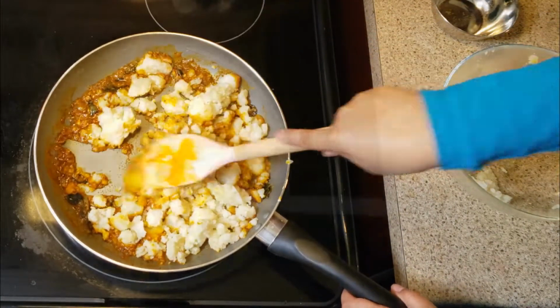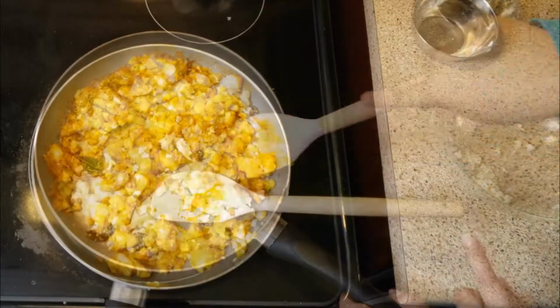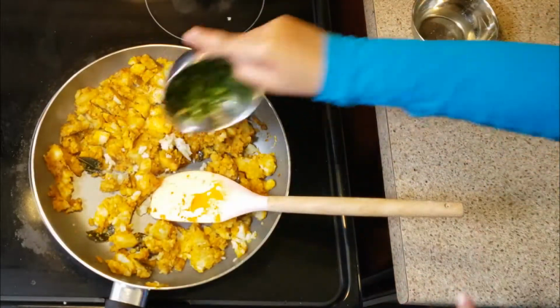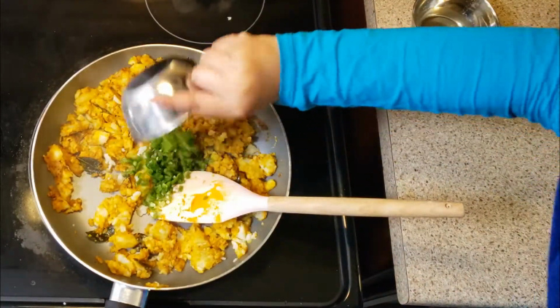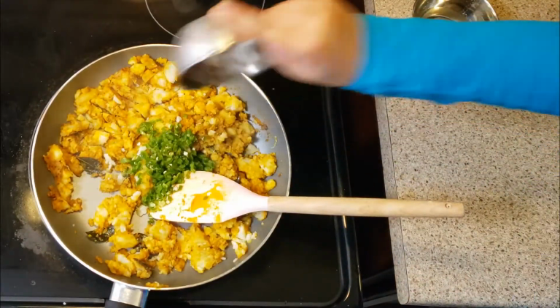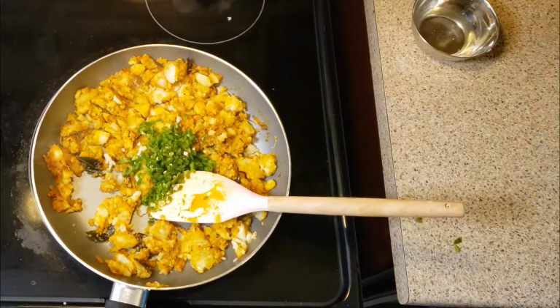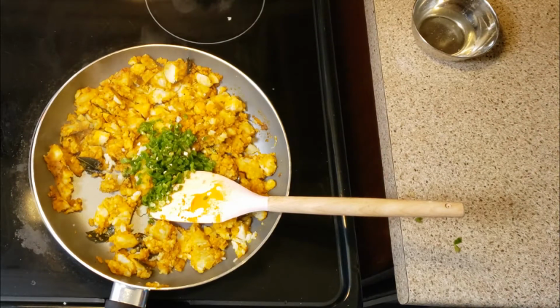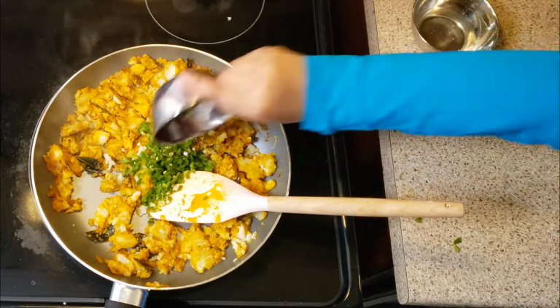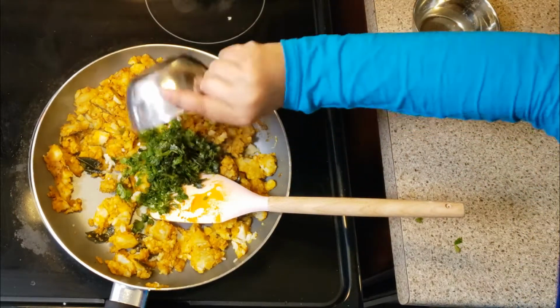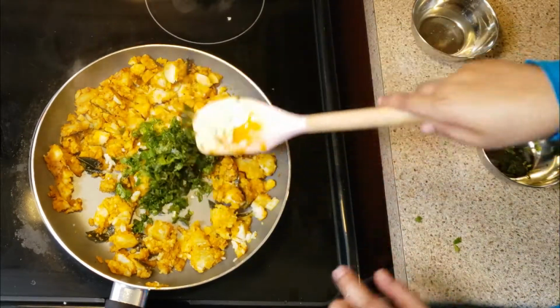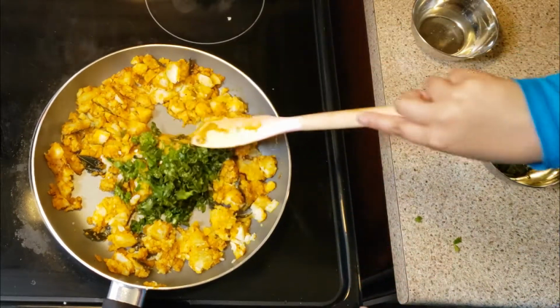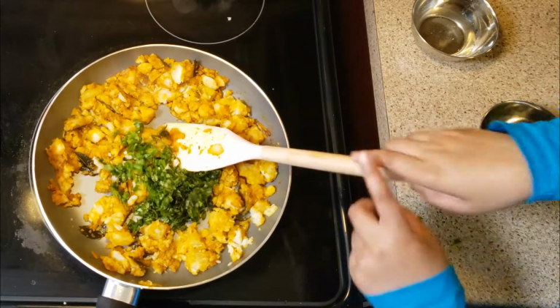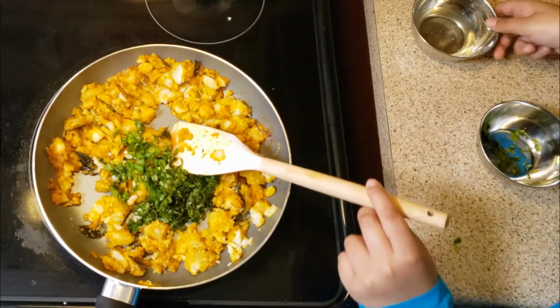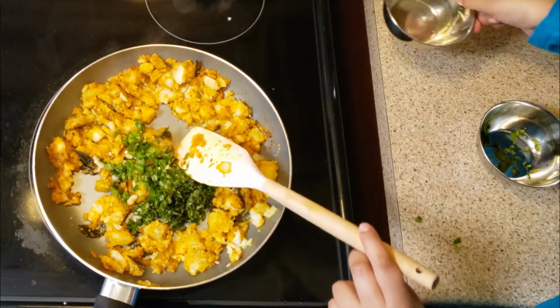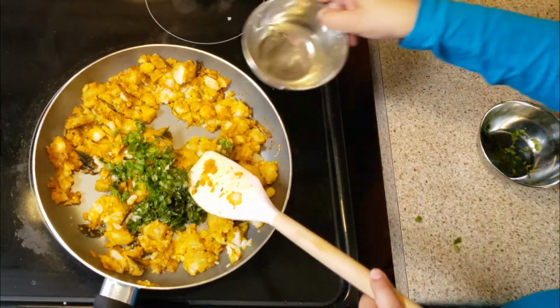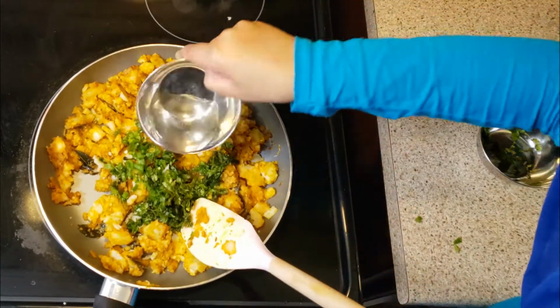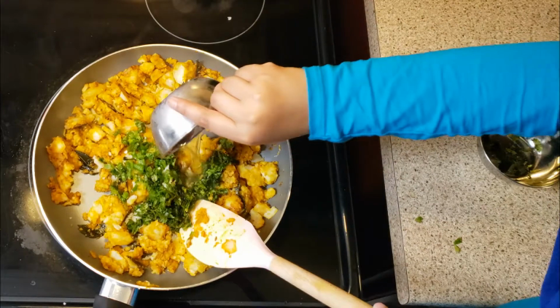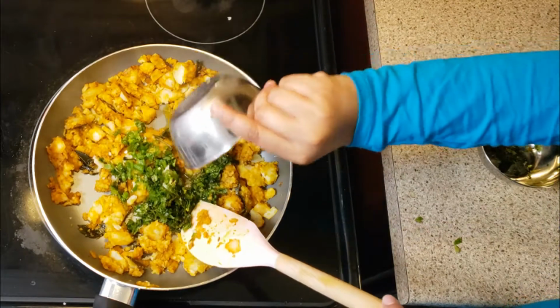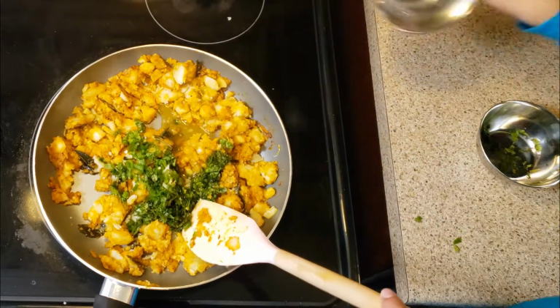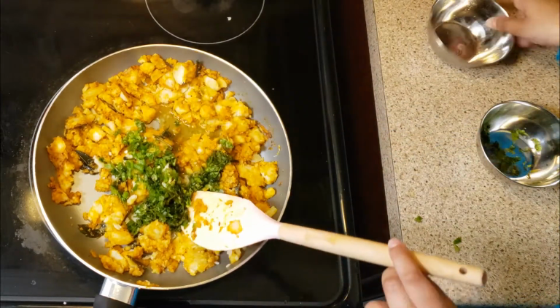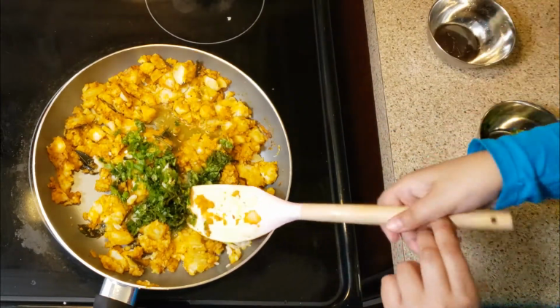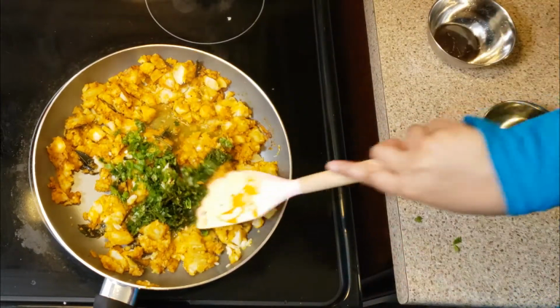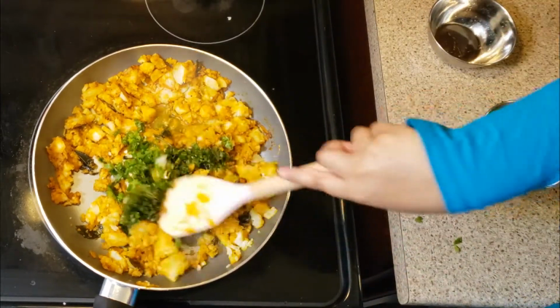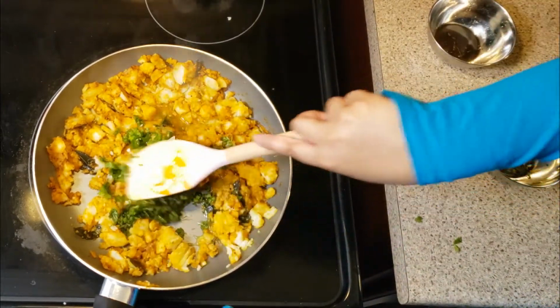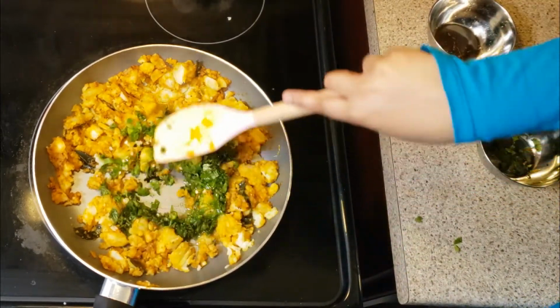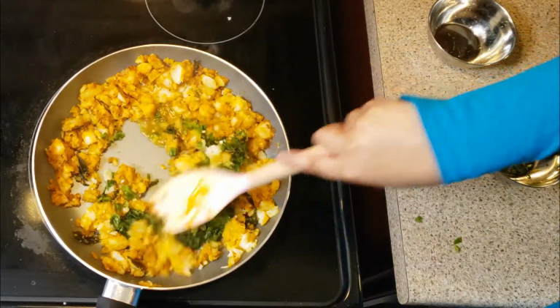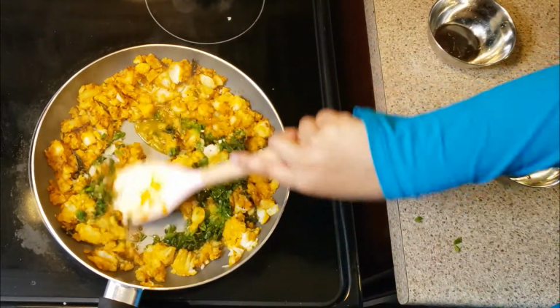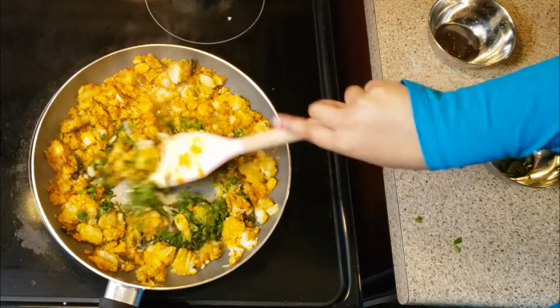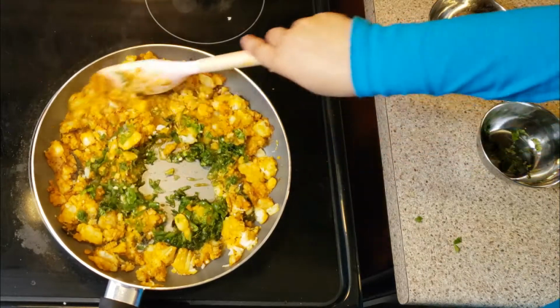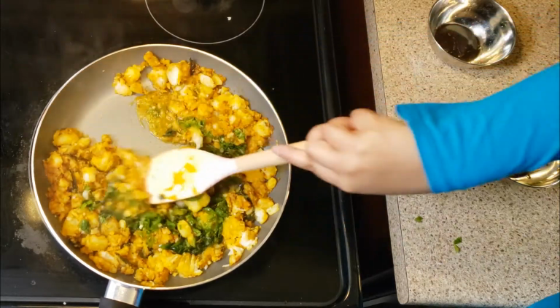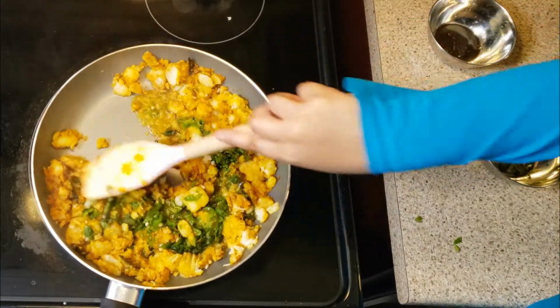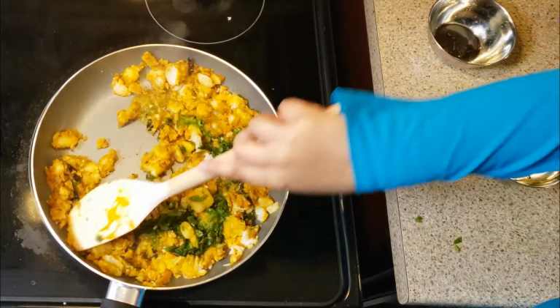Add the green chilies and cilantro, and again one tablespoon water. Mix well and put it aside to cool down.